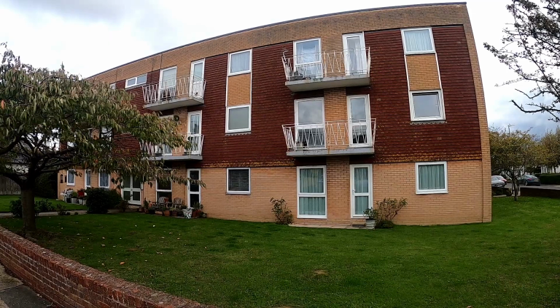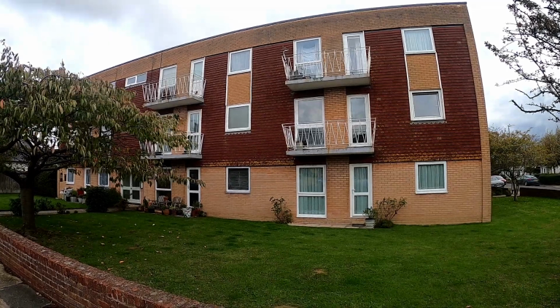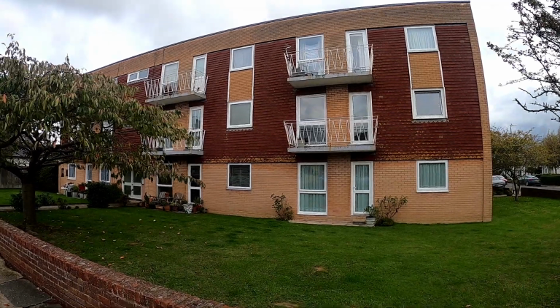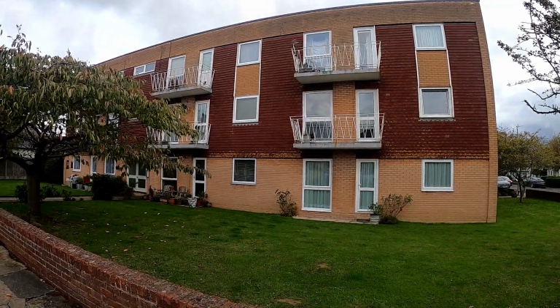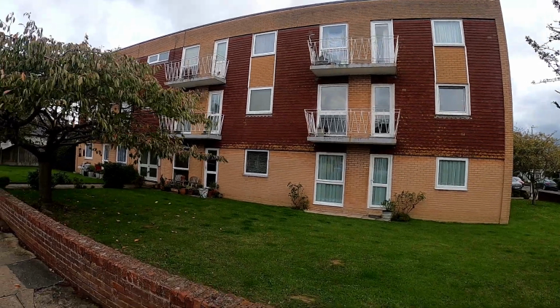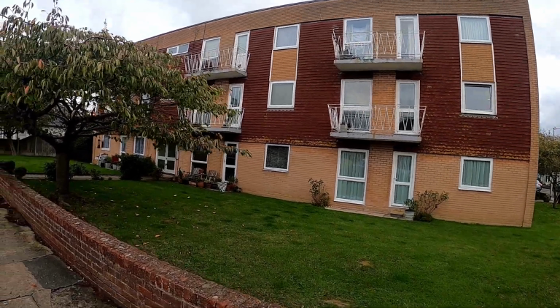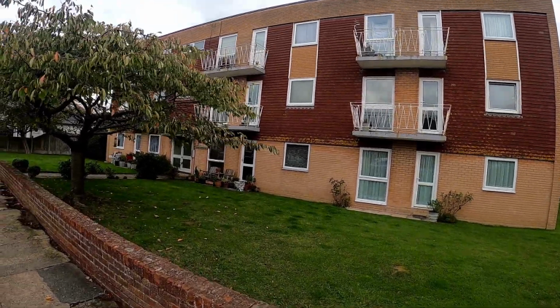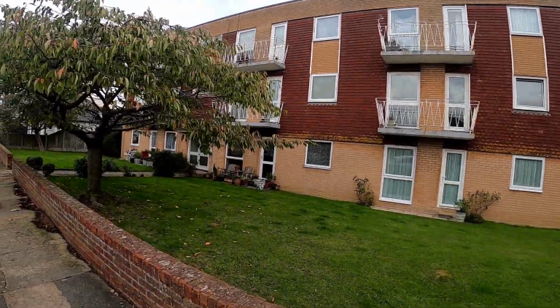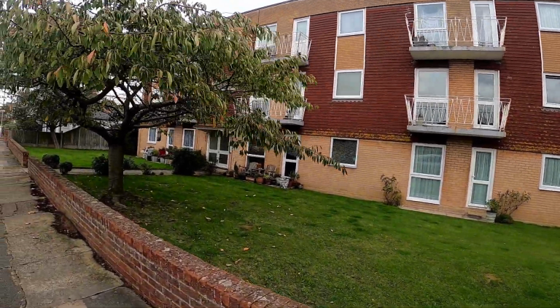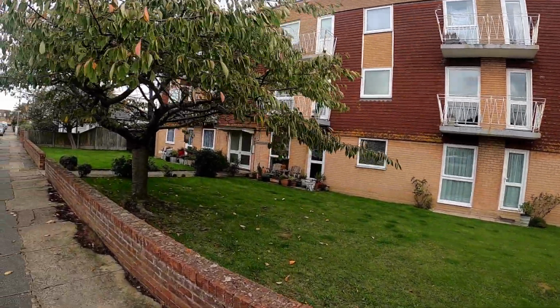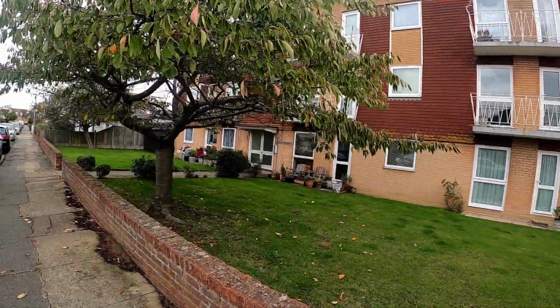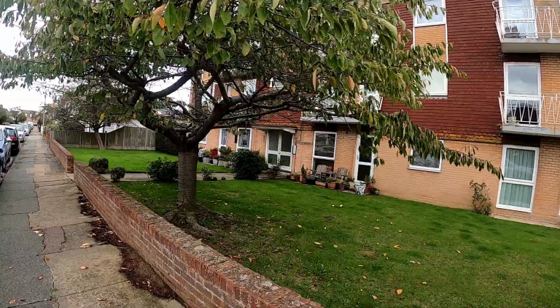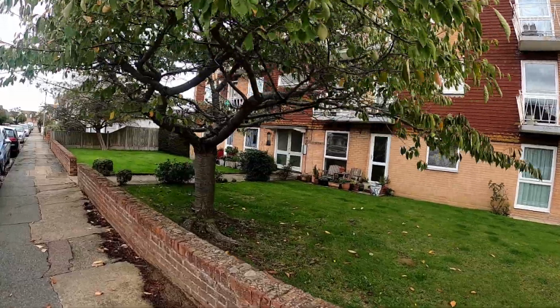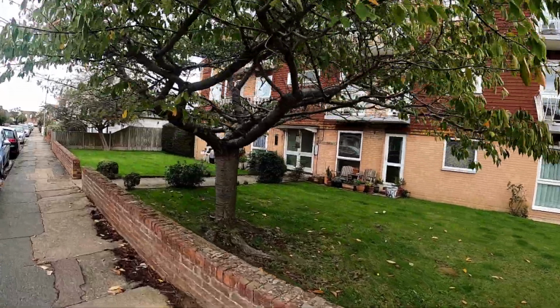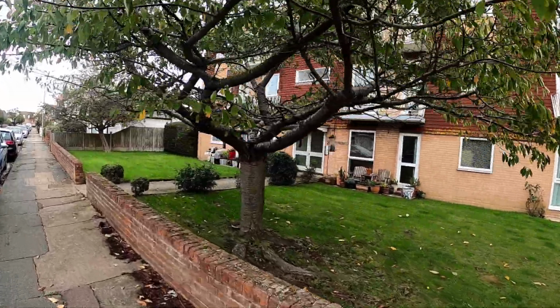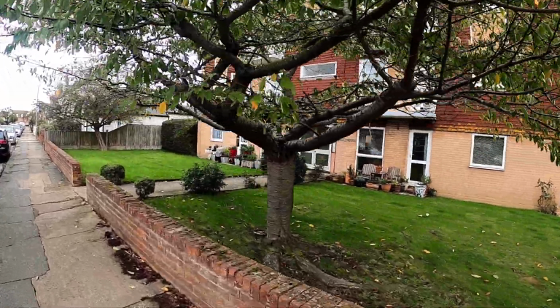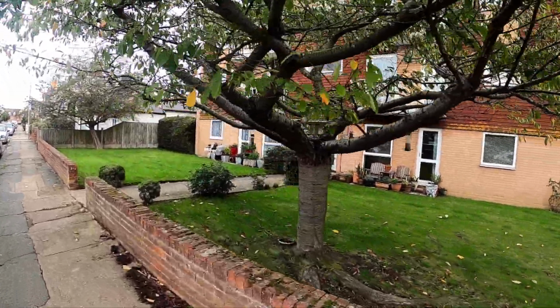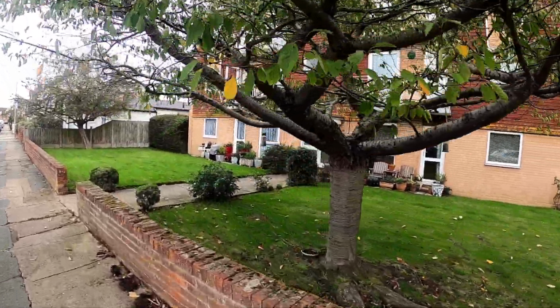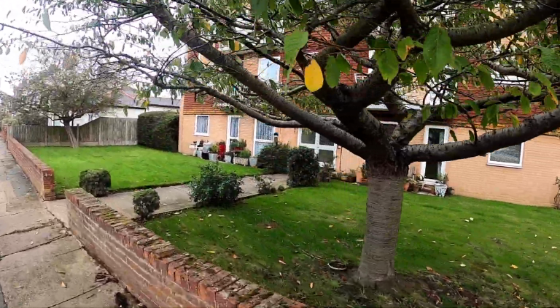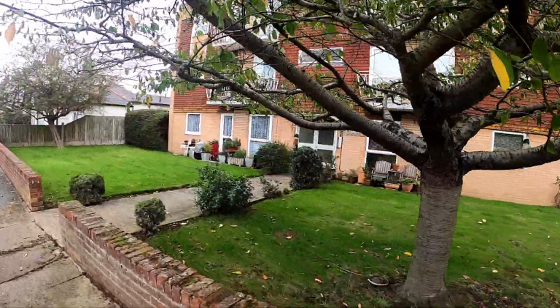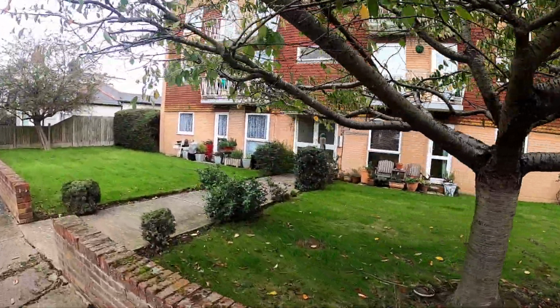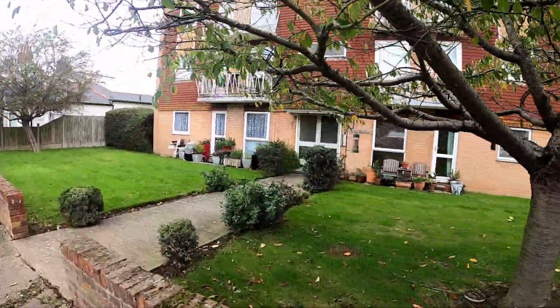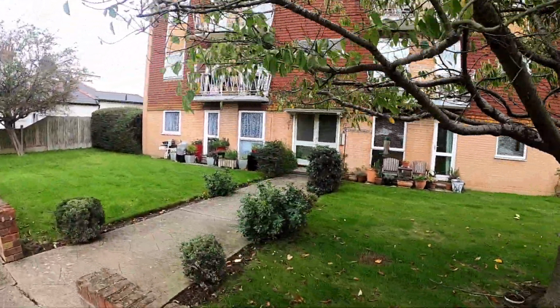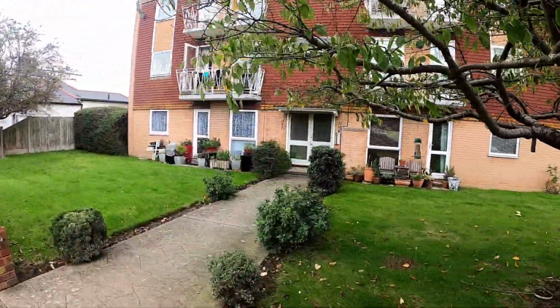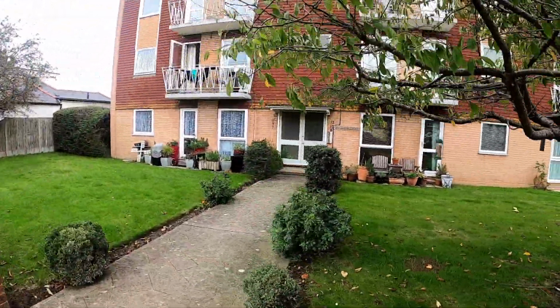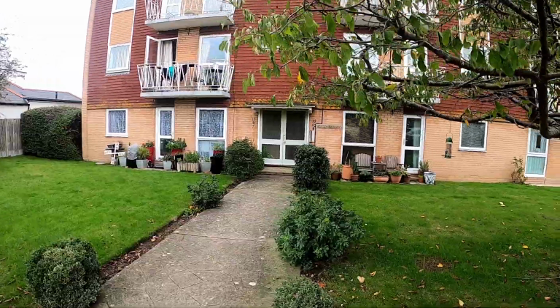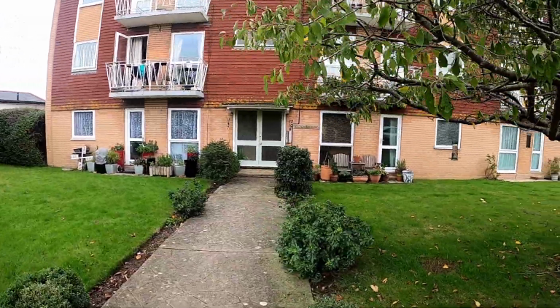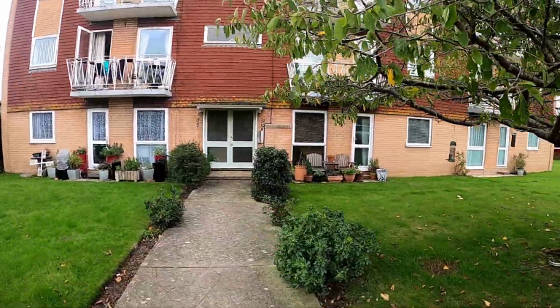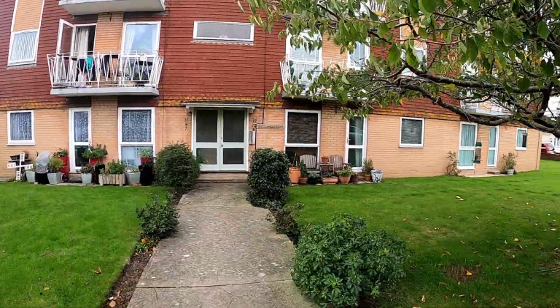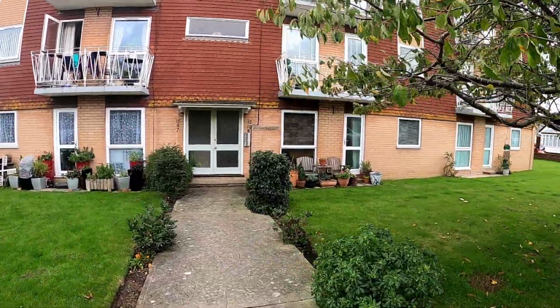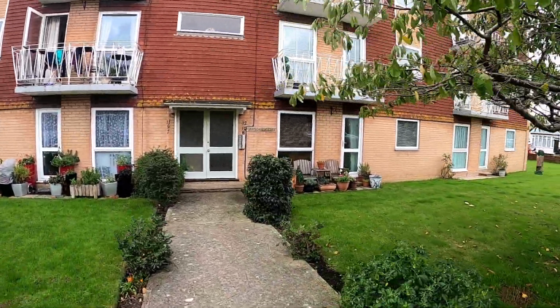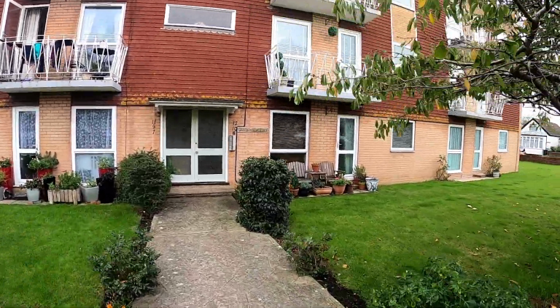Hello, it's Elliot from Cantor State Agencies, and today we are in Tankerton. We're taking a look at Flat 10 Lisa Court, located just on Northwood Road here in Tankerton.